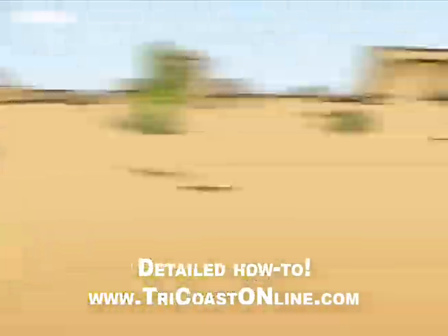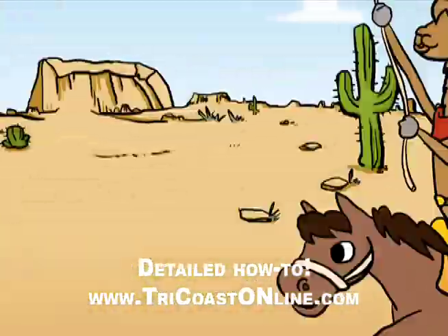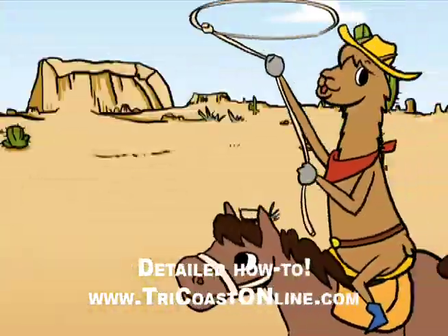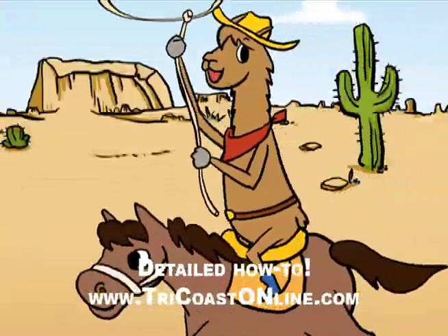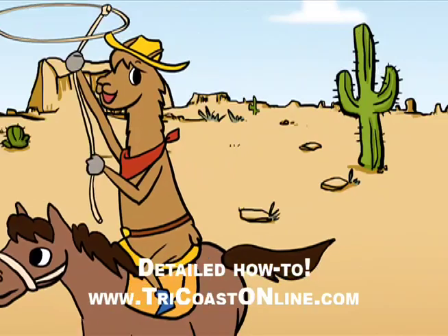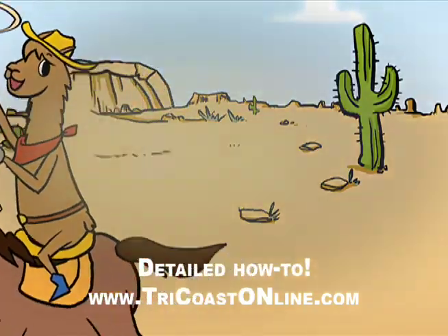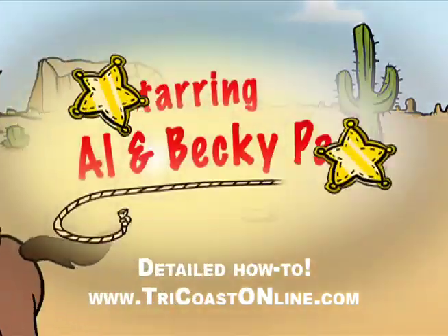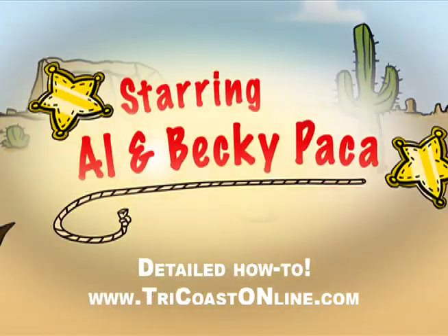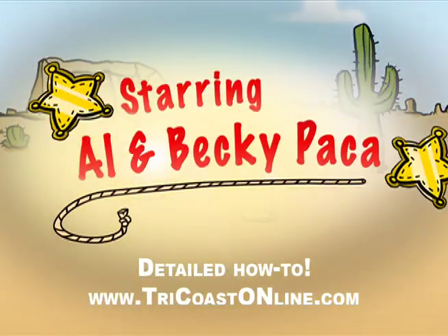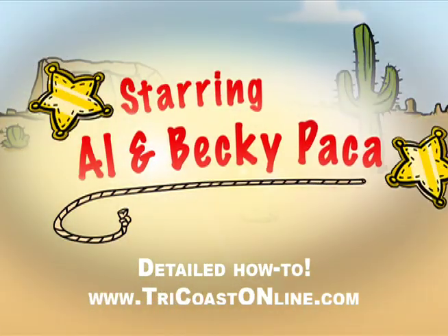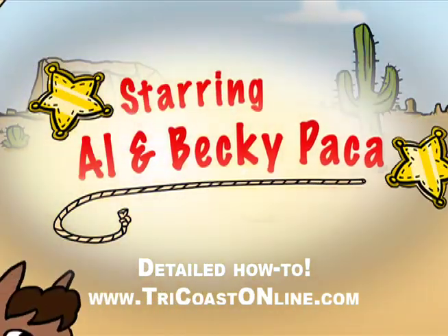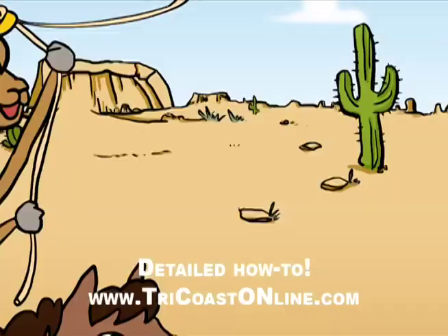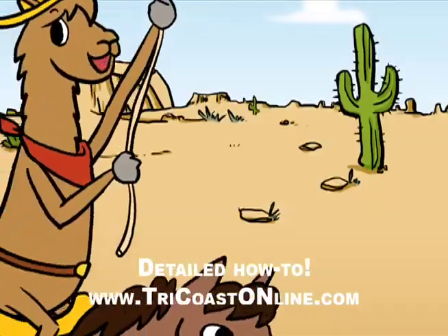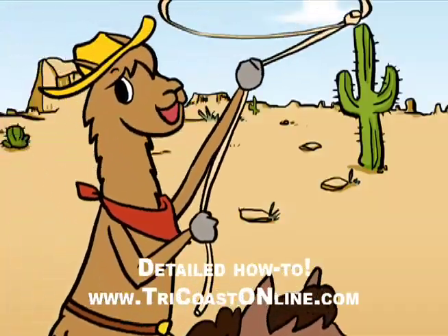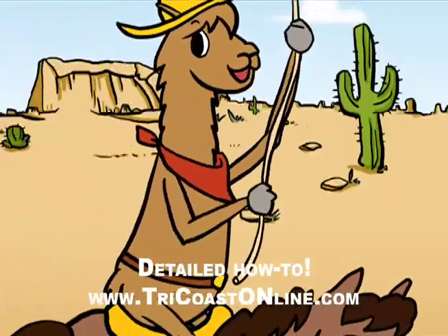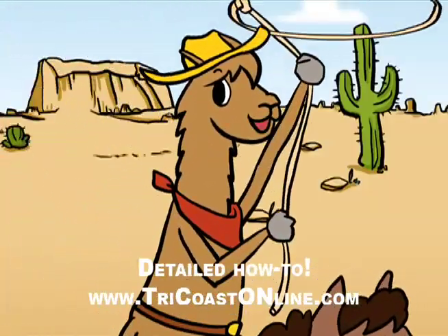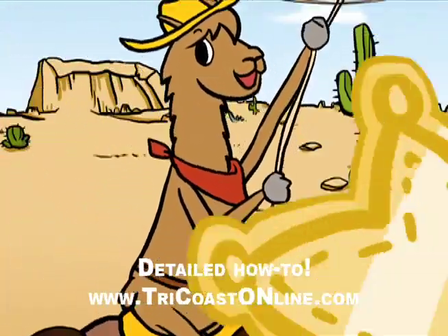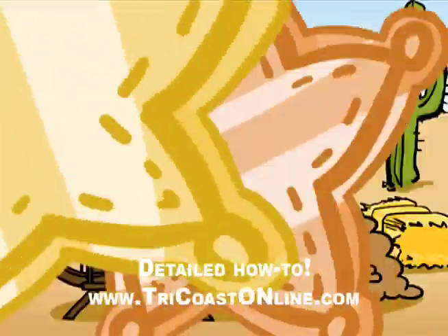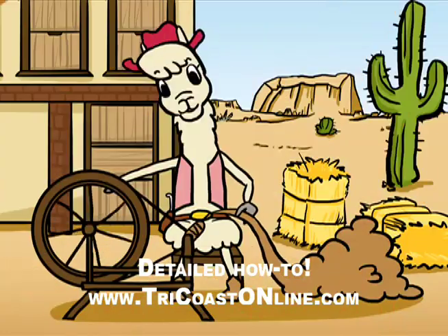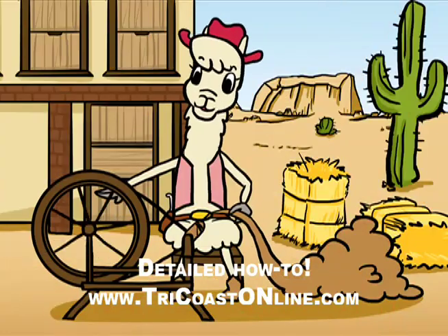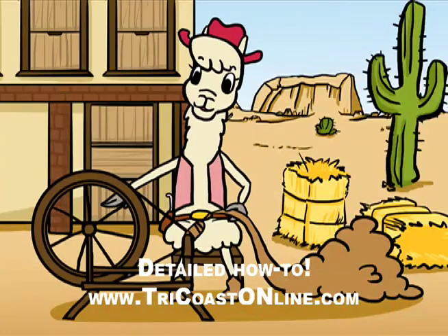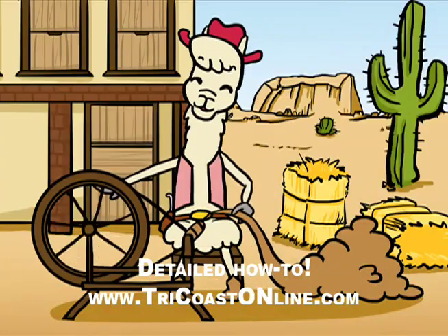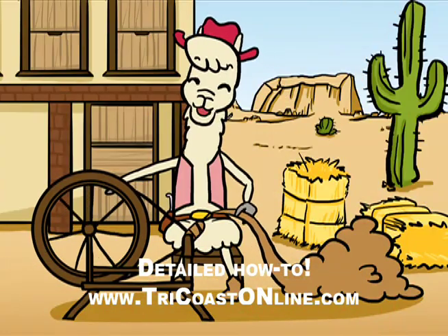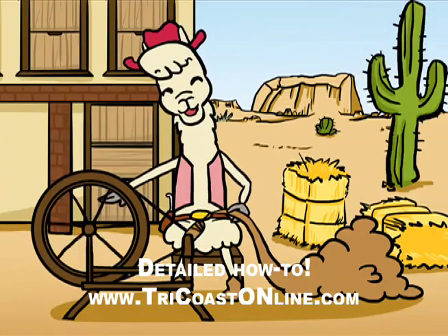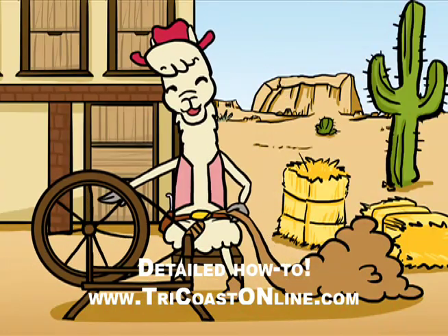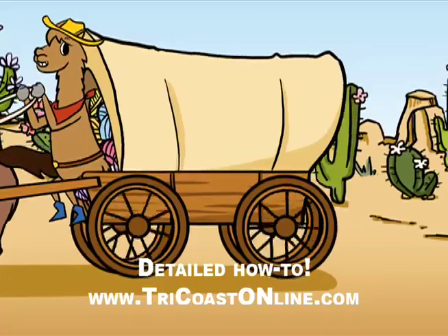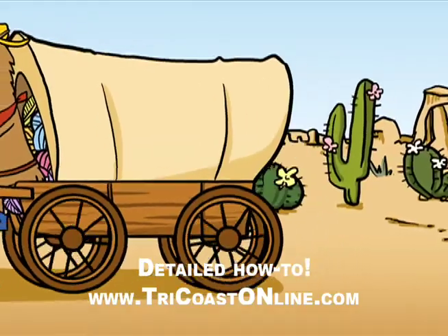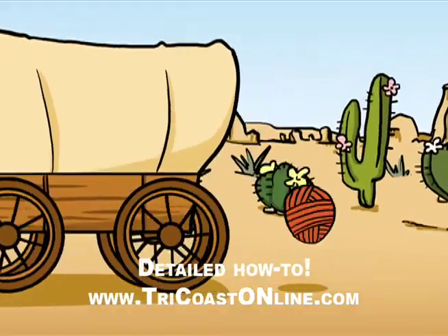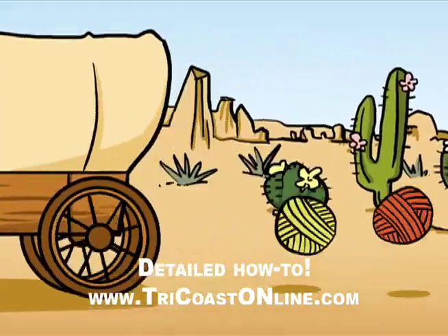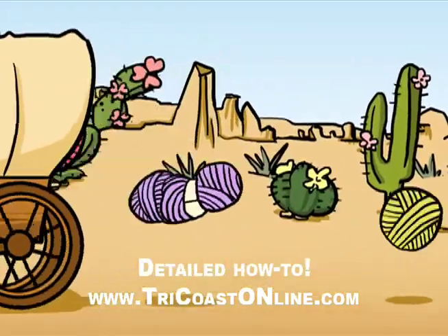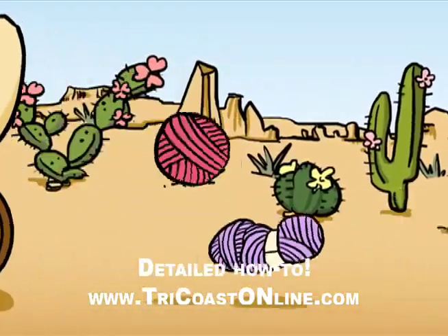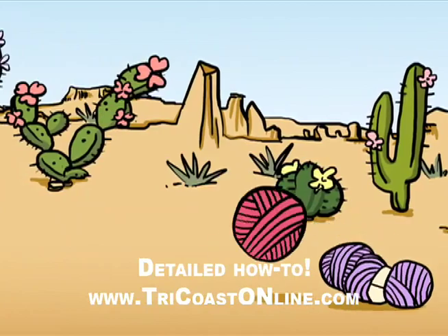I'm a yodeling cowboy and I ride the range. I'm a yodeling cowboy and I'll never change. When I'm a yodeling, my heart is alight. And that's why I yodel from morning to night.